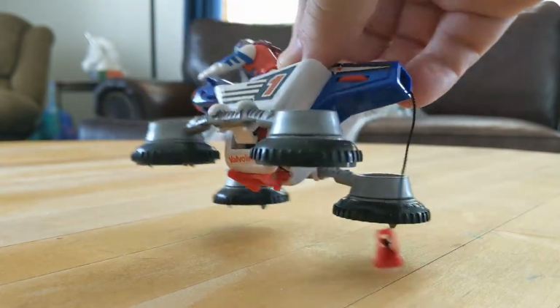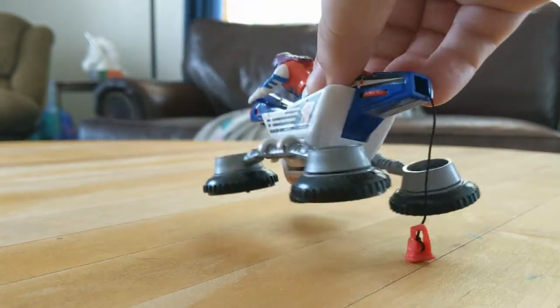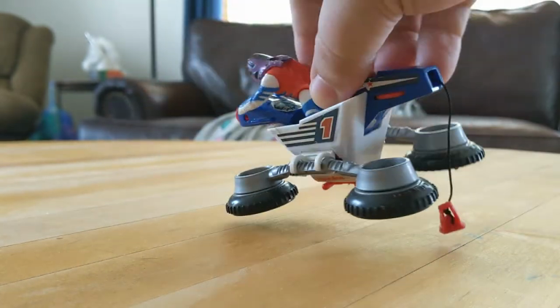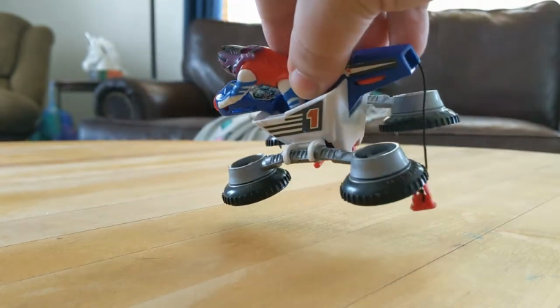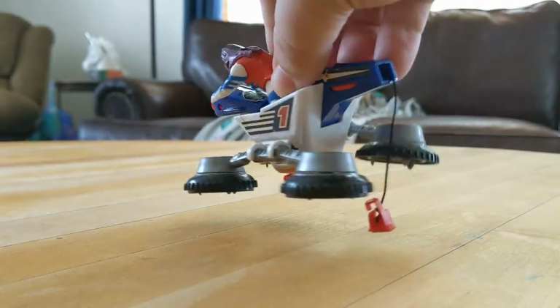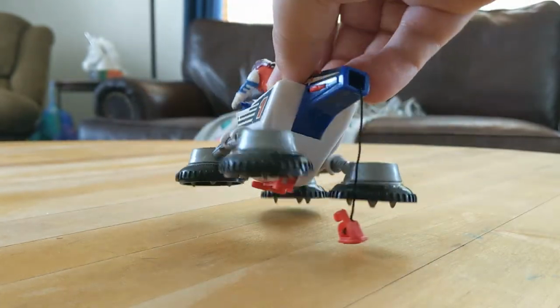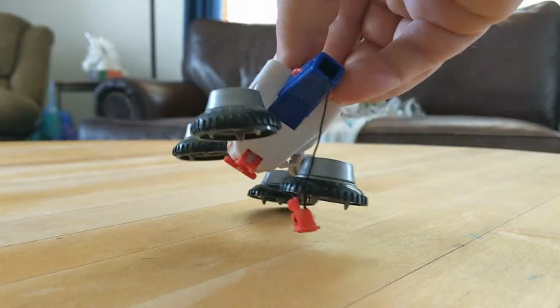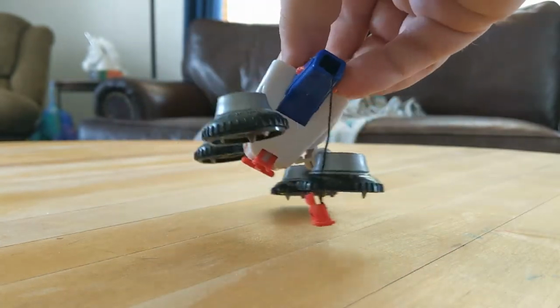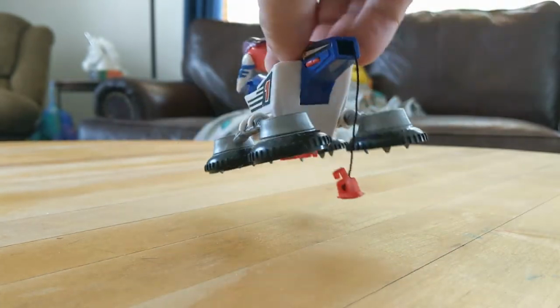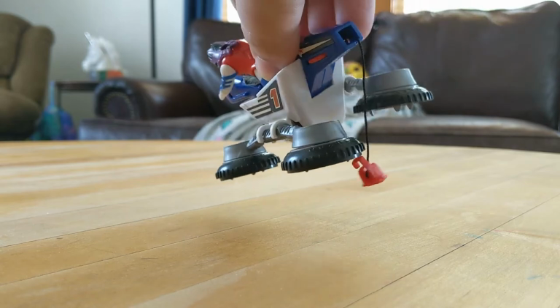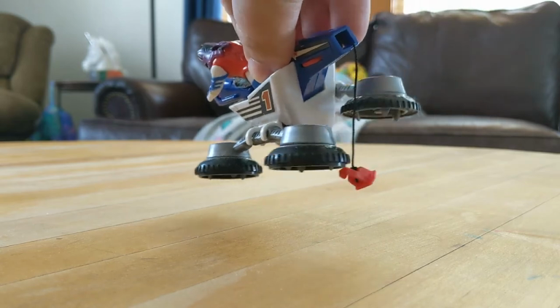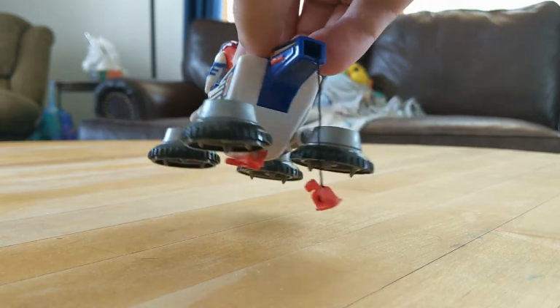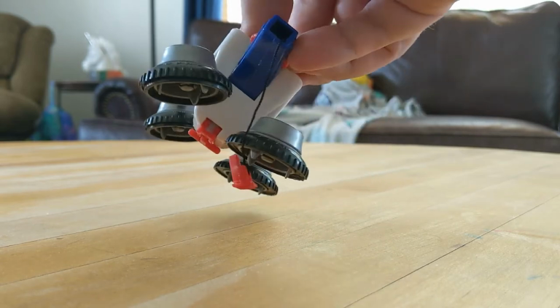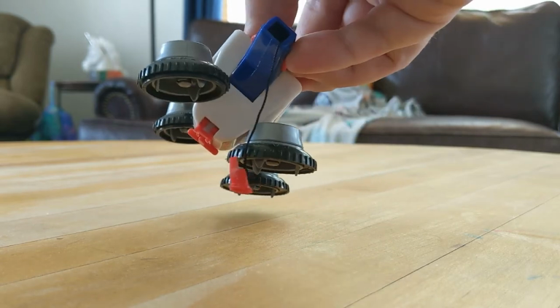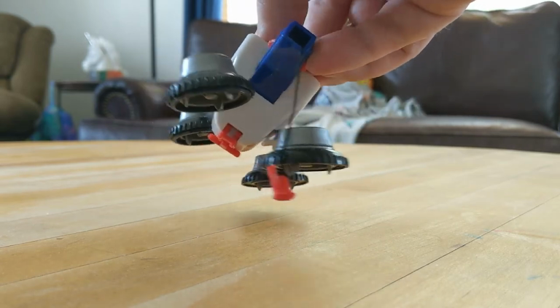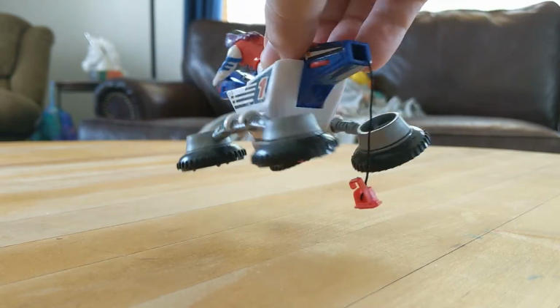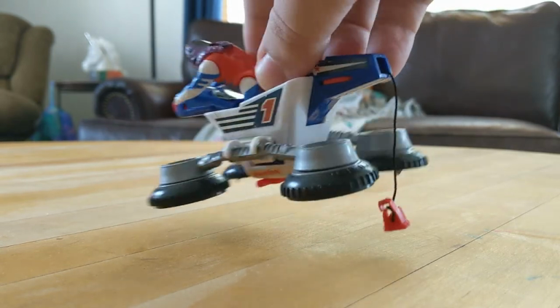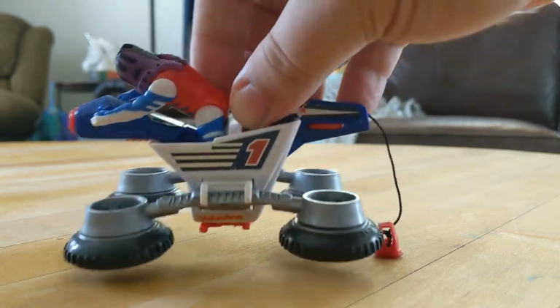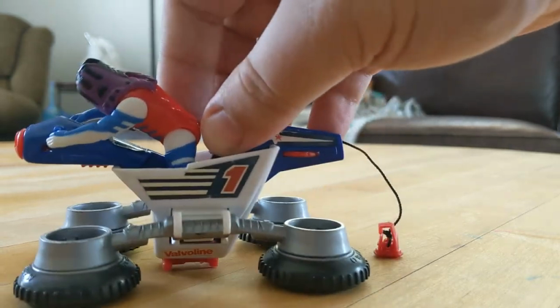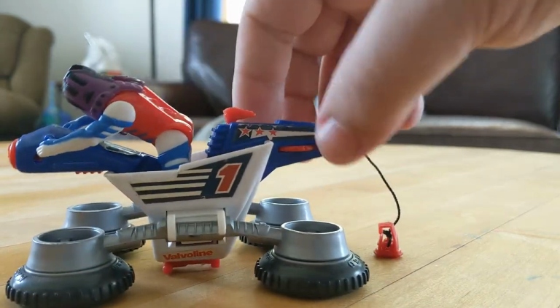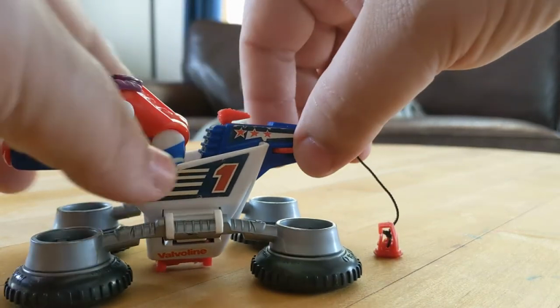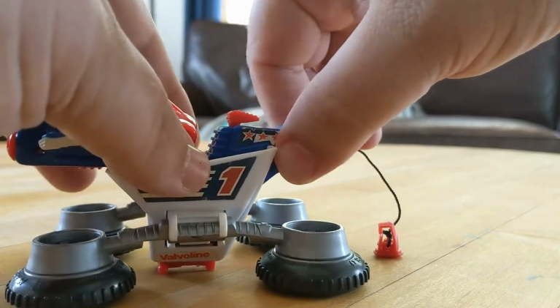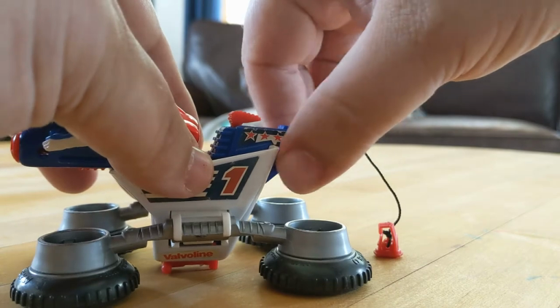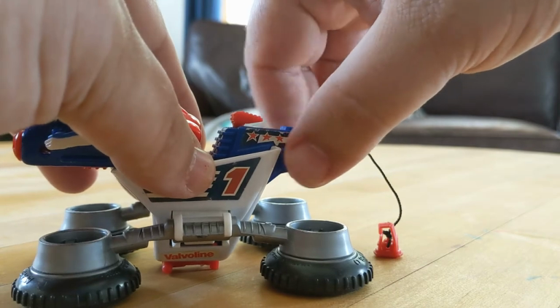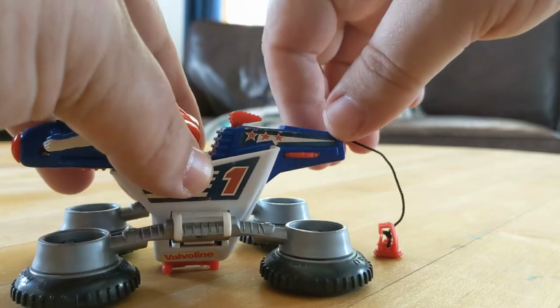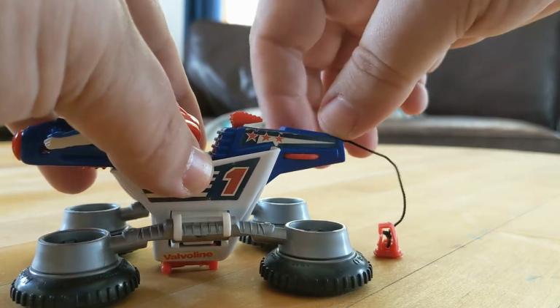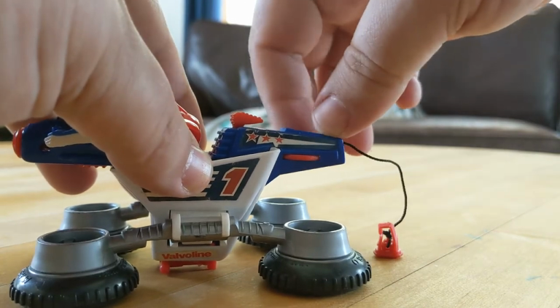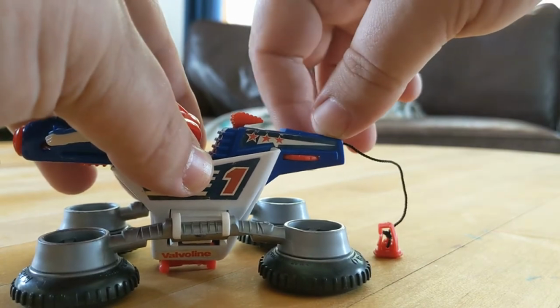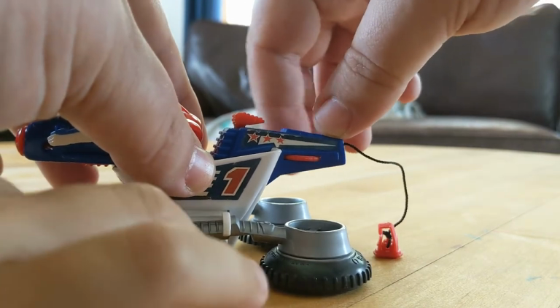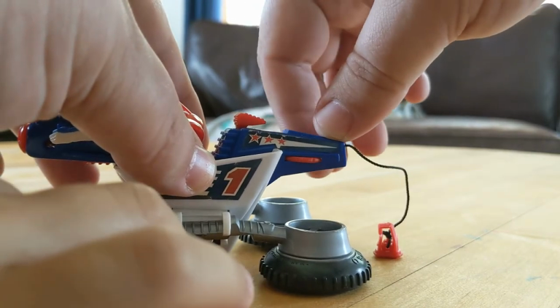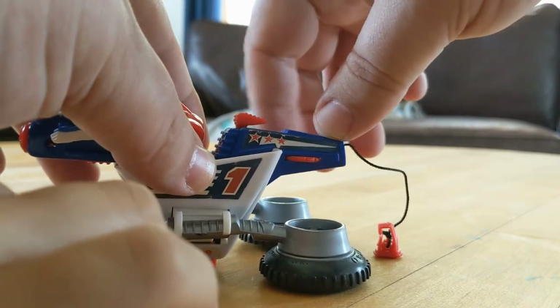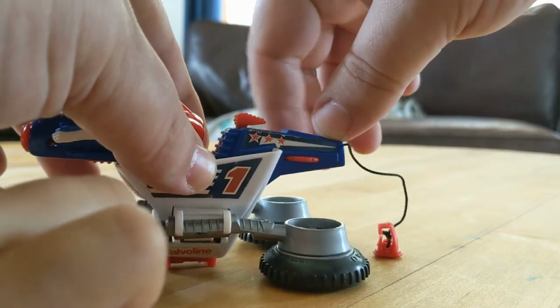As such, these are usually a bit harder to find, and recent sold listings show this vehicle going for $20 to $40 complete and loose, with a sealed box version recently selling for $175.